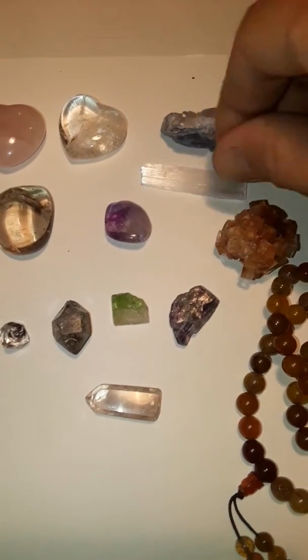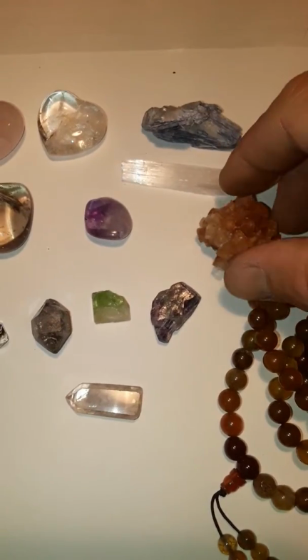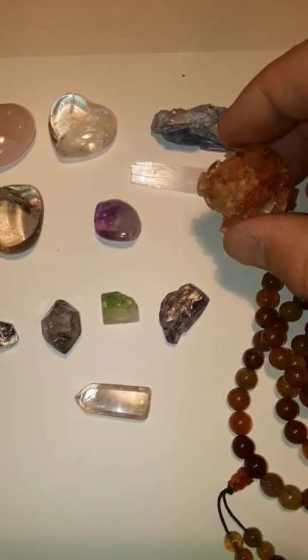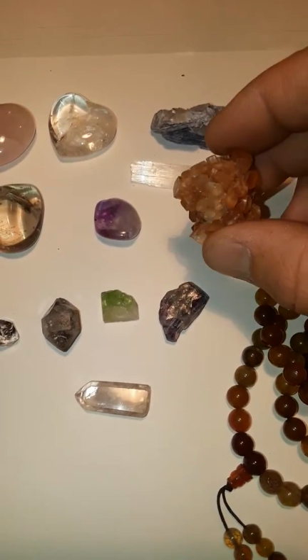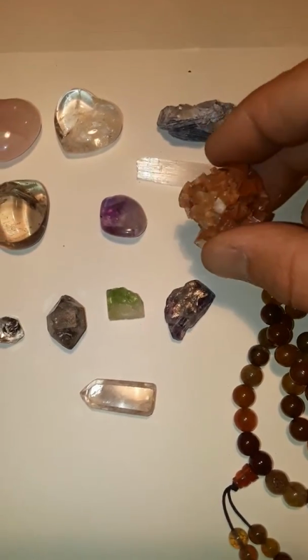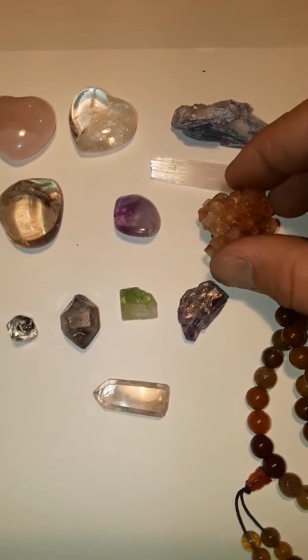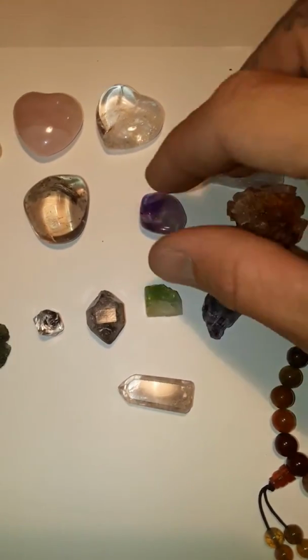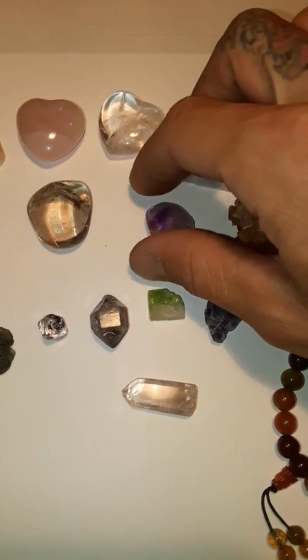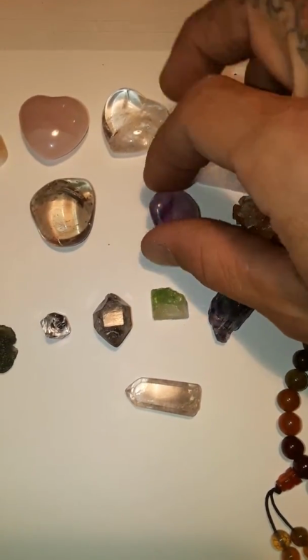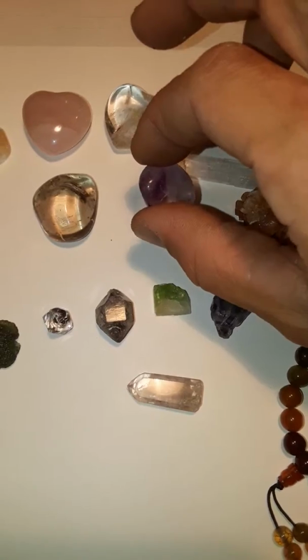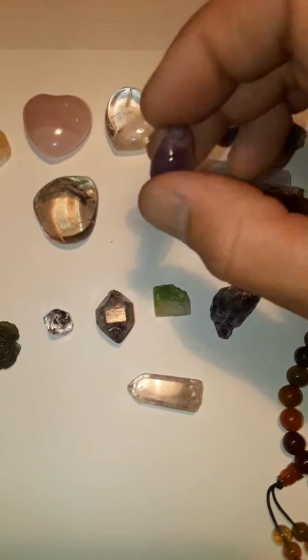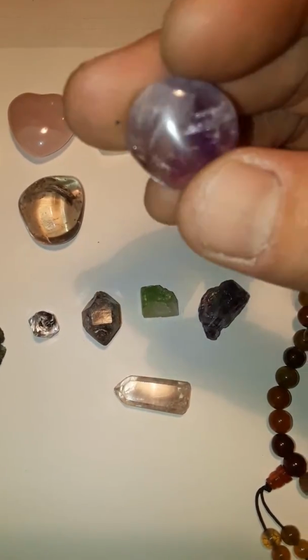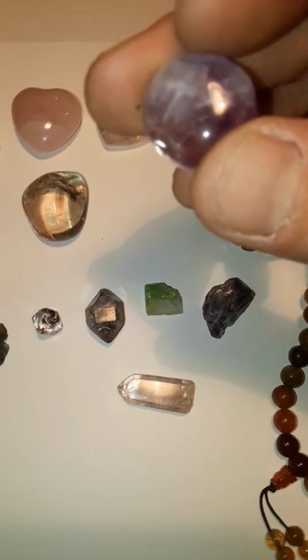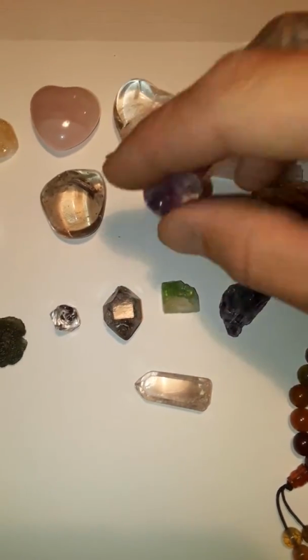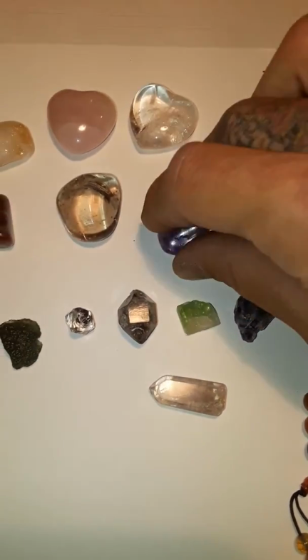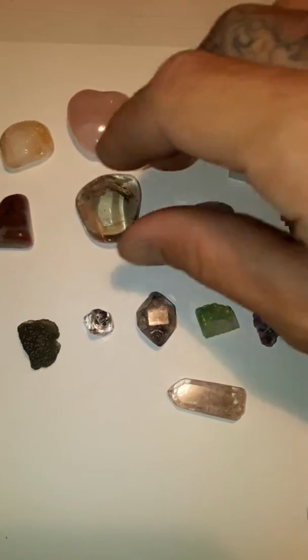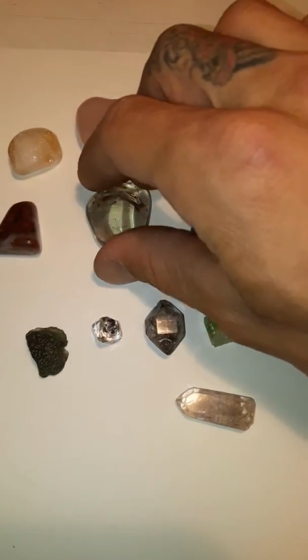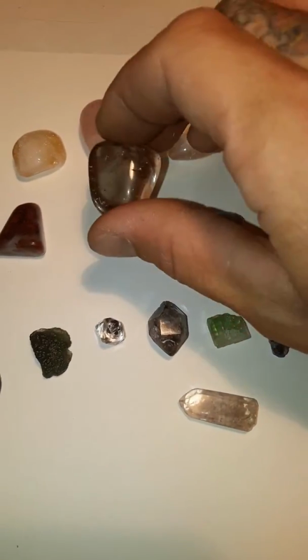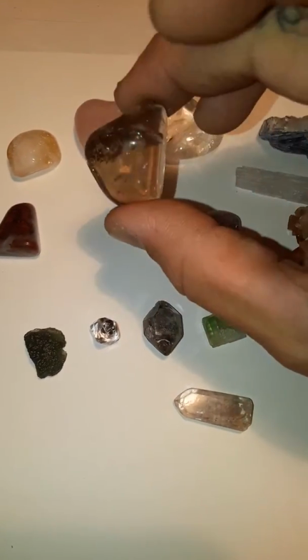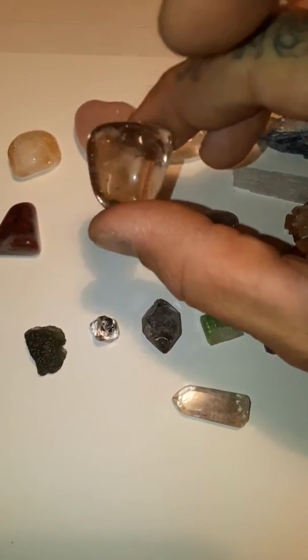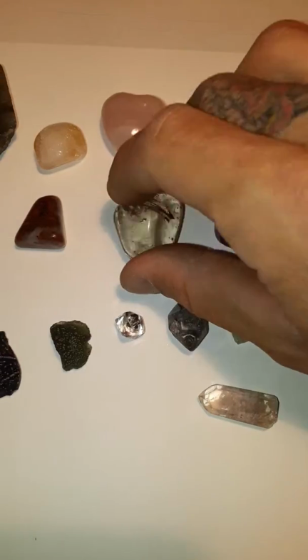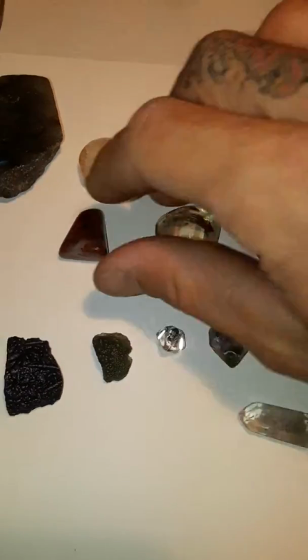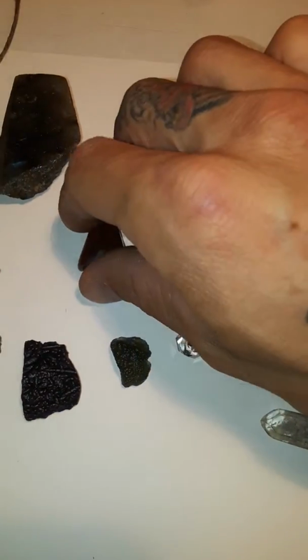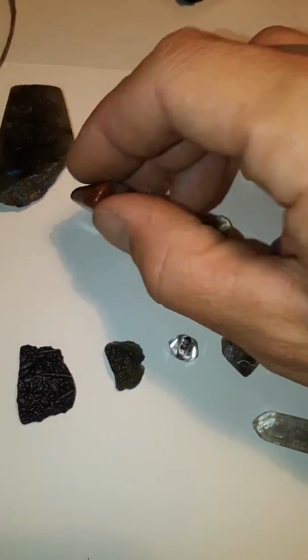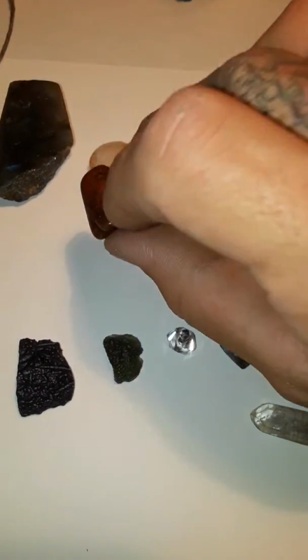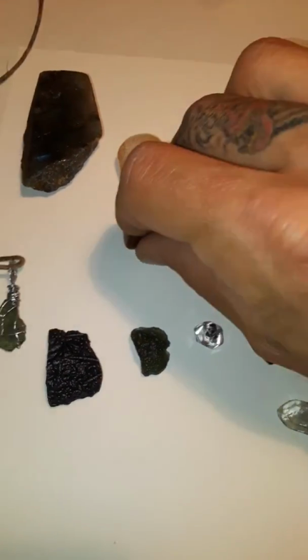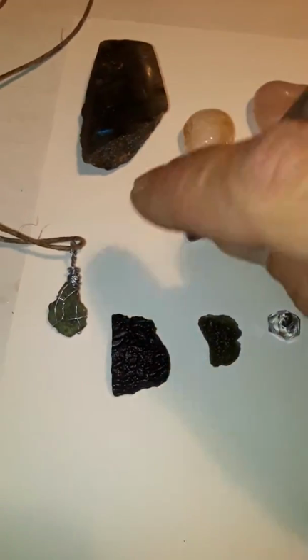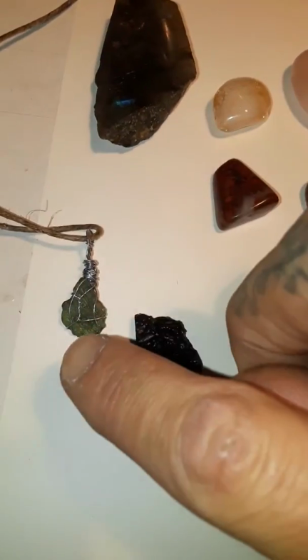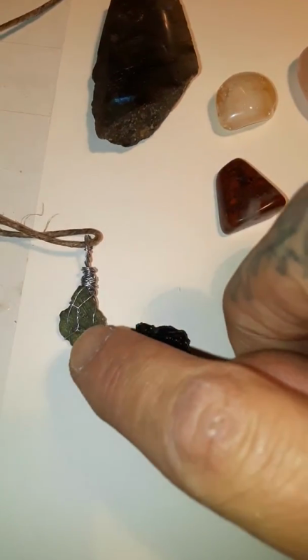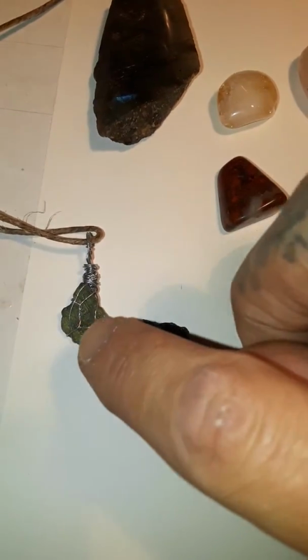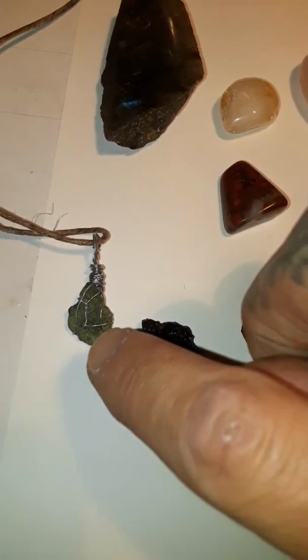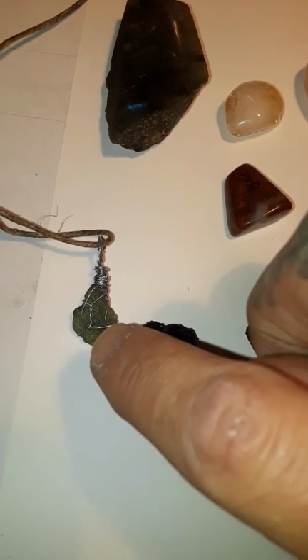Aragonite, amethyst, smokey quartz, red jasper. I just made this this morning —